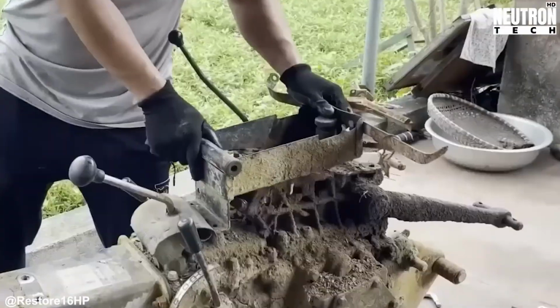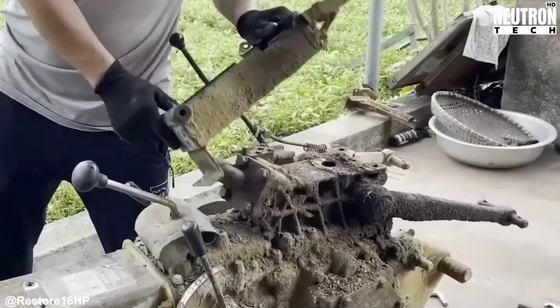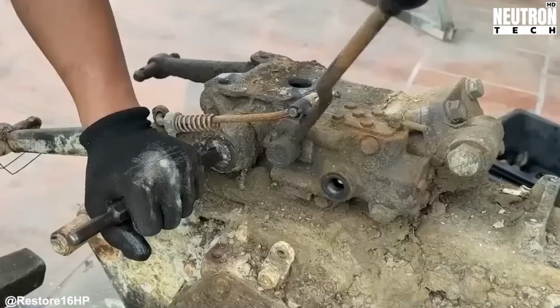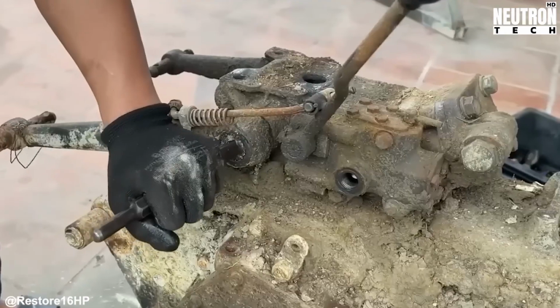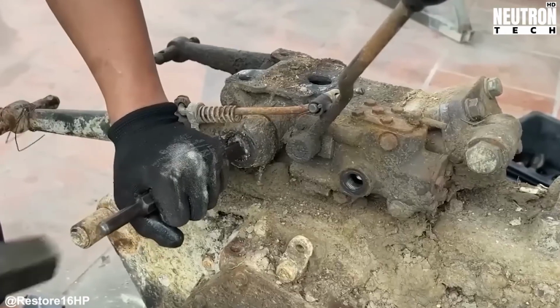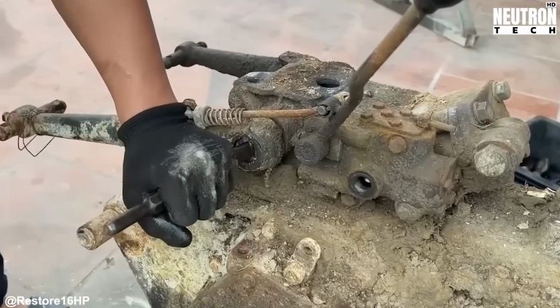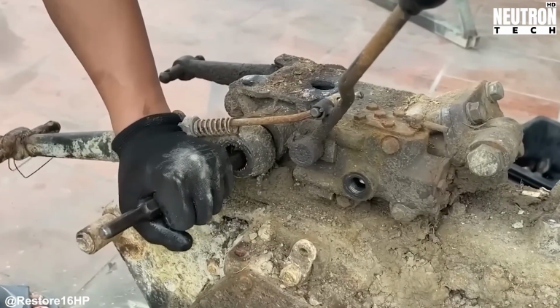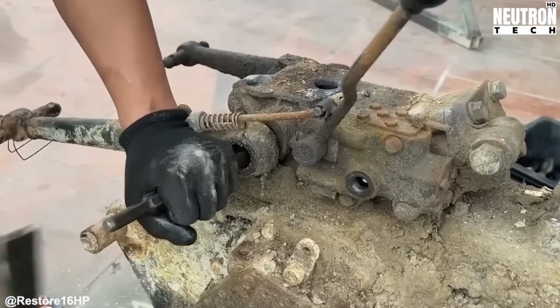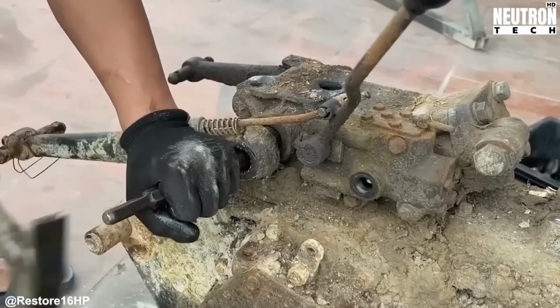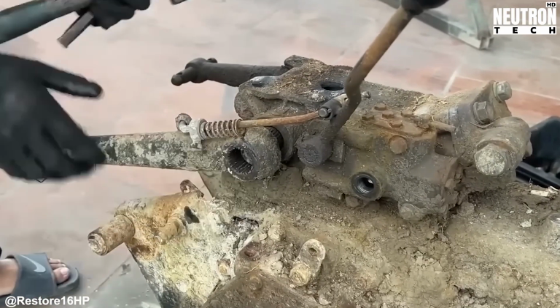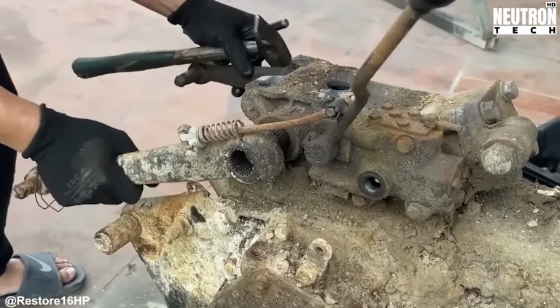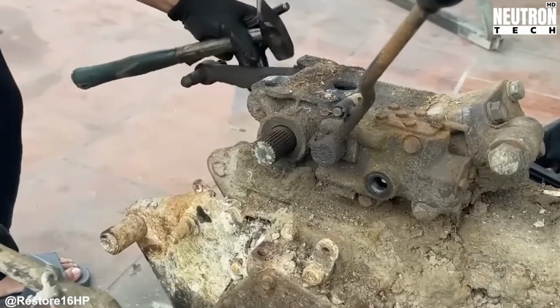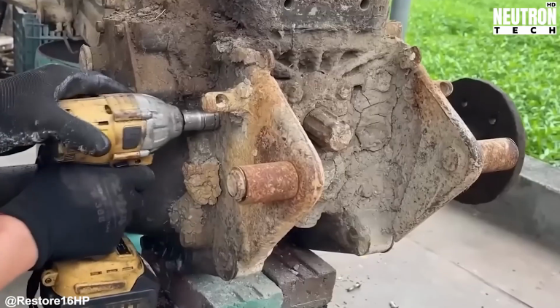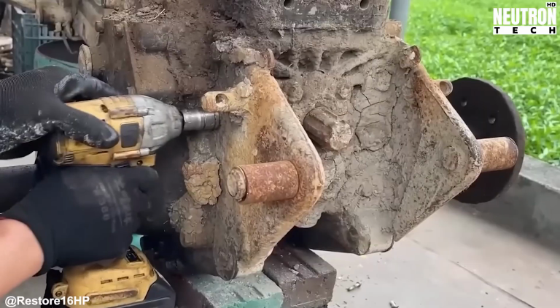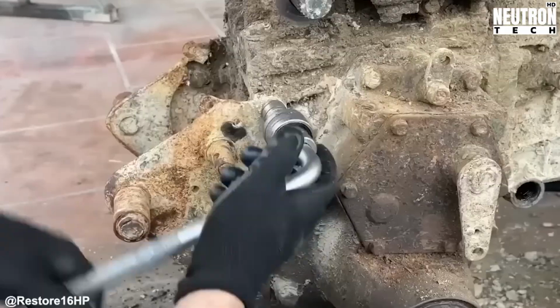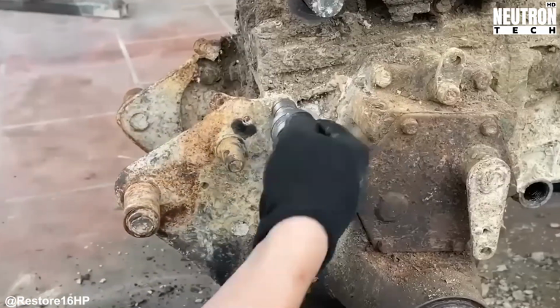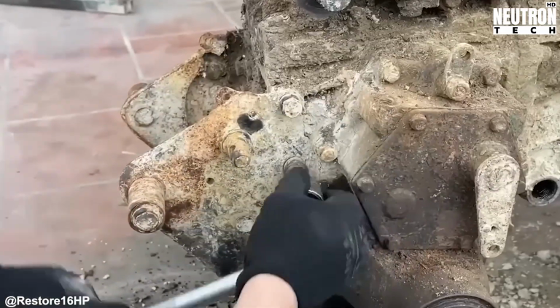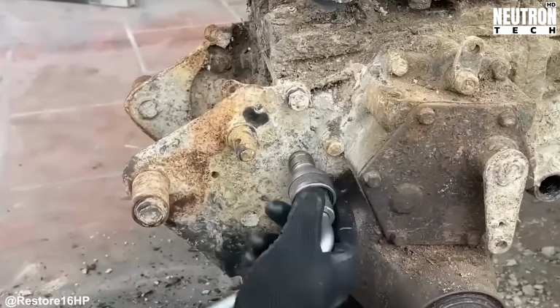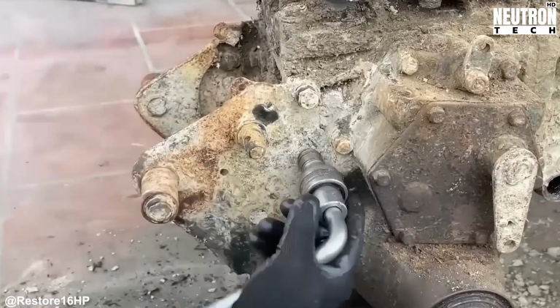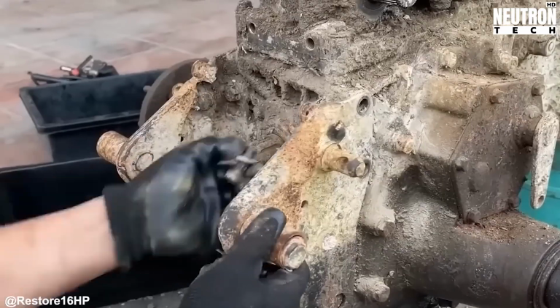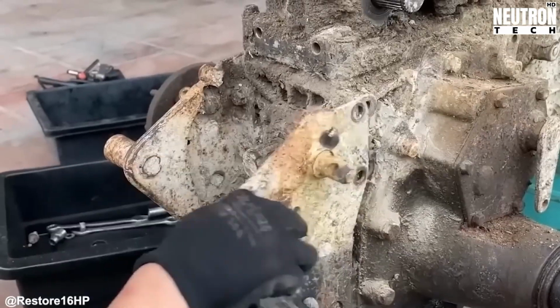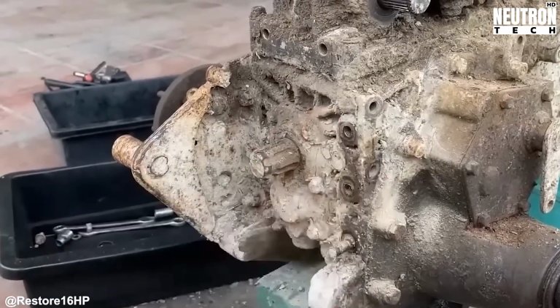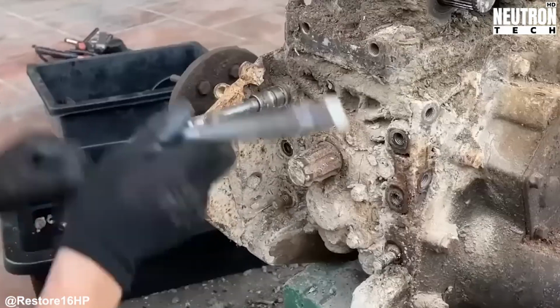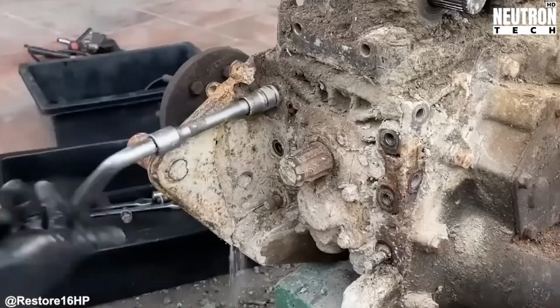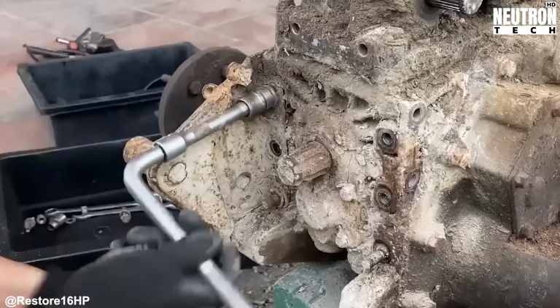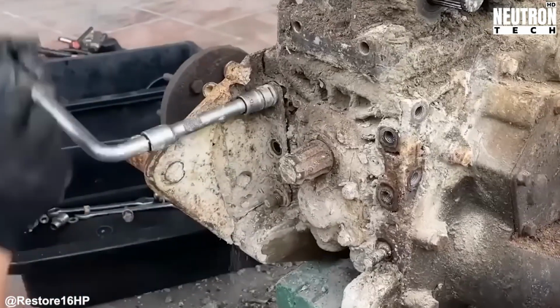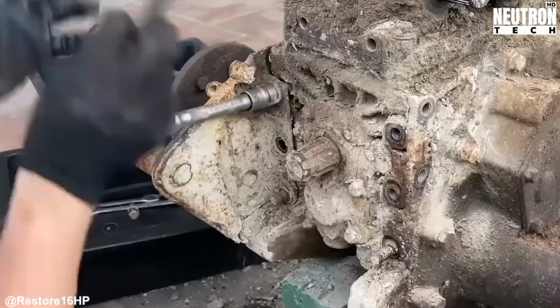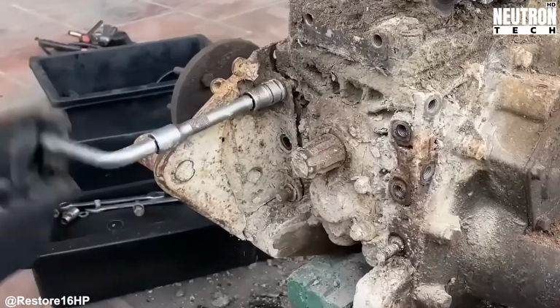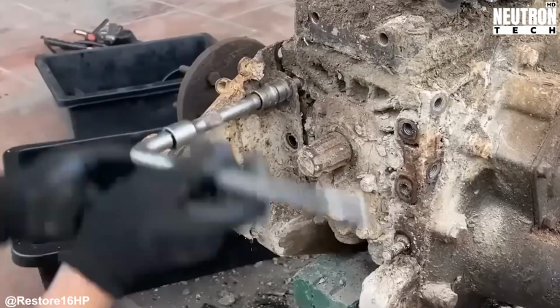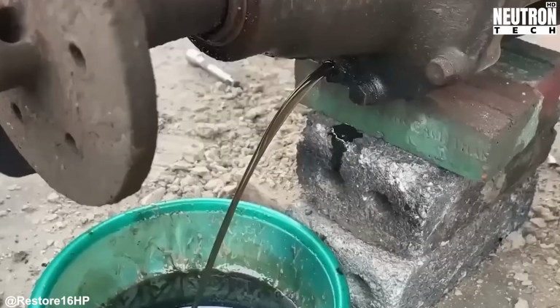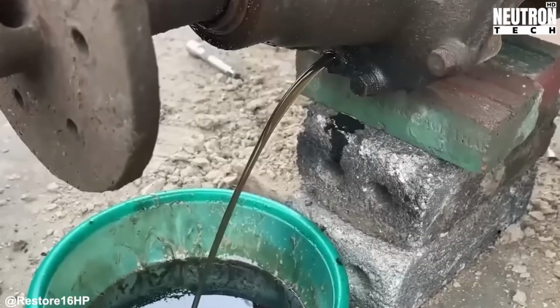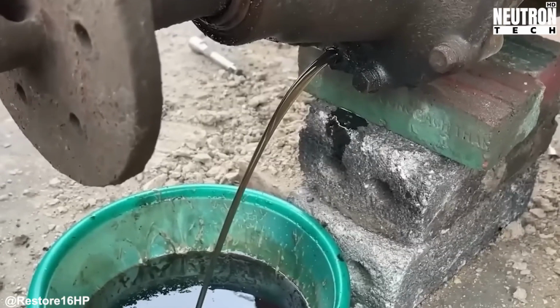Cracking open the gearbox reveals a mechanical symphony: input shafts, lay shafts, output shafts, selector forks, and all those precisely machined gear teeth. Using cordless impacts and extensions, they carefully remove corroded bolts without damaging the aluminum housing threads.